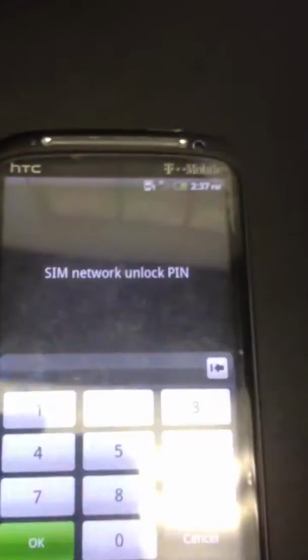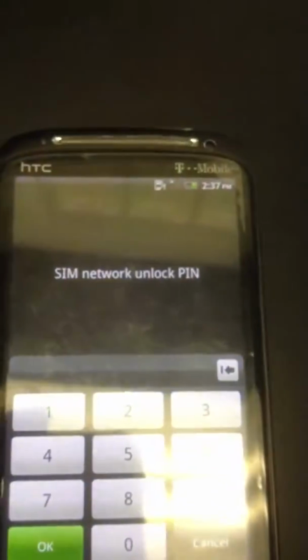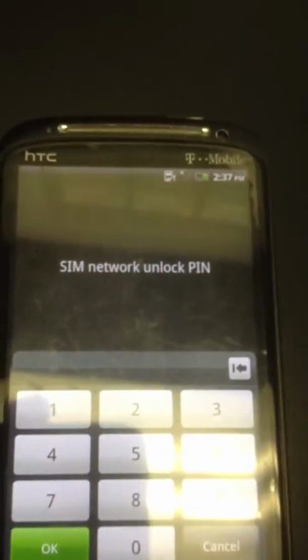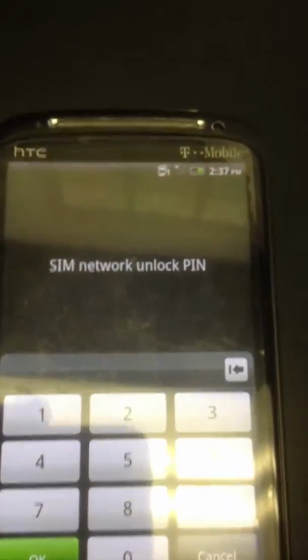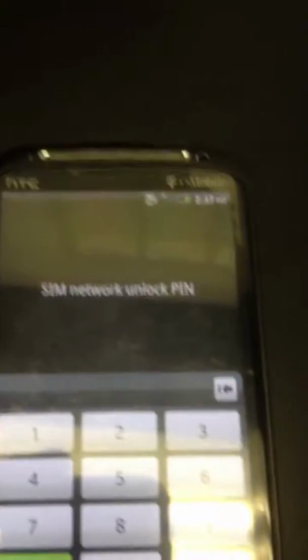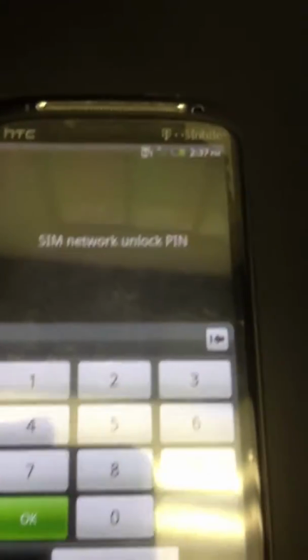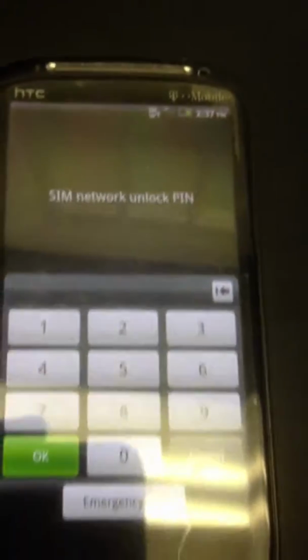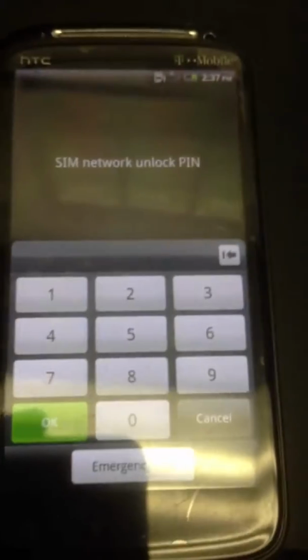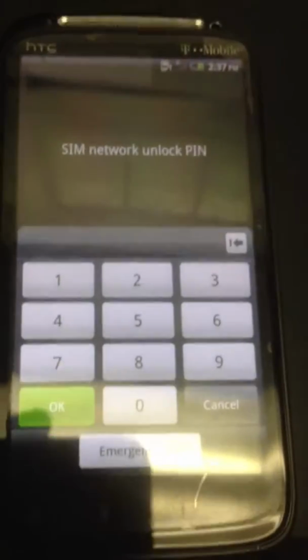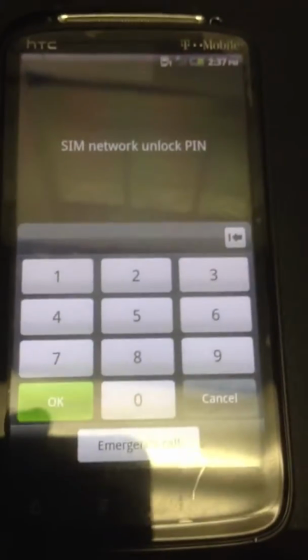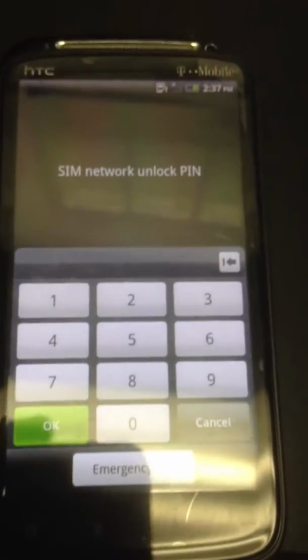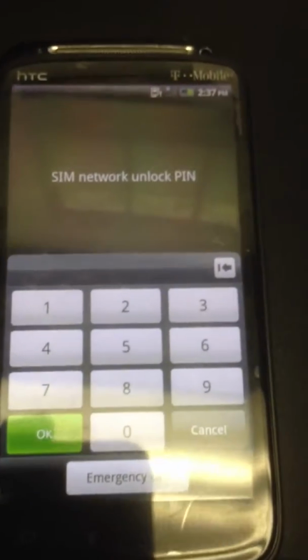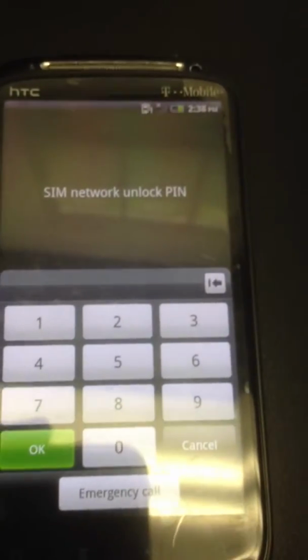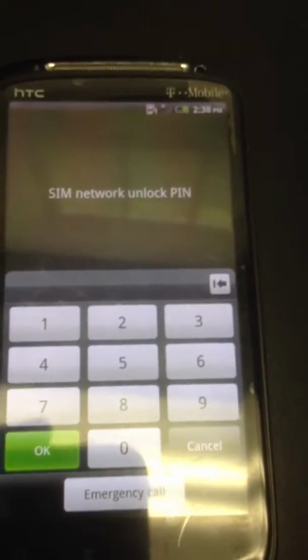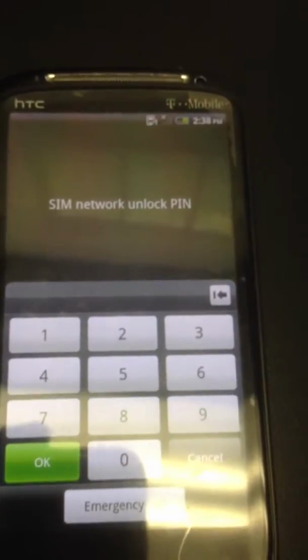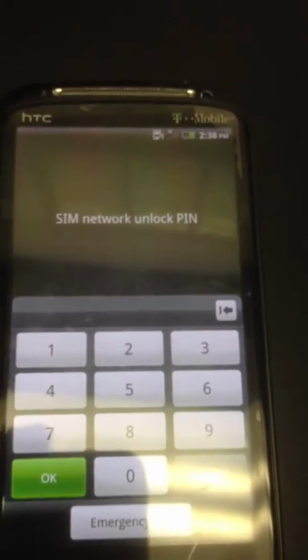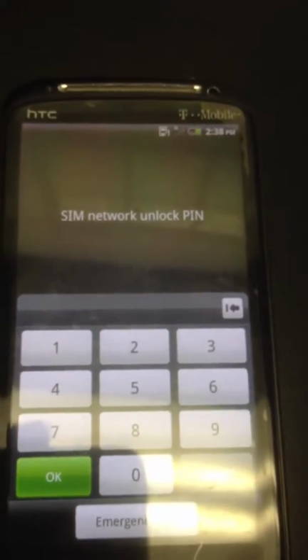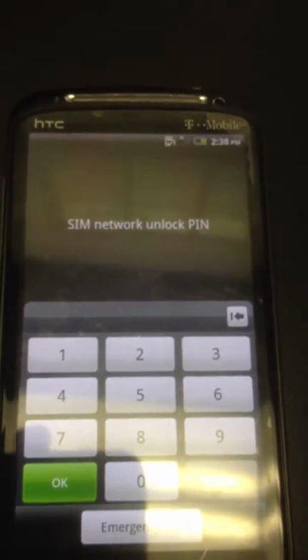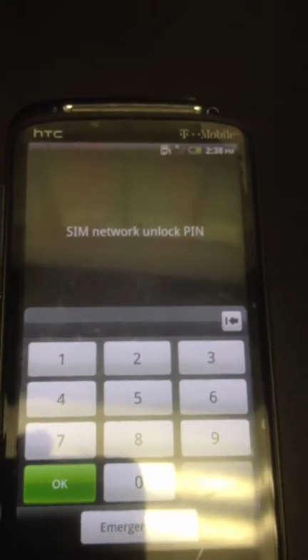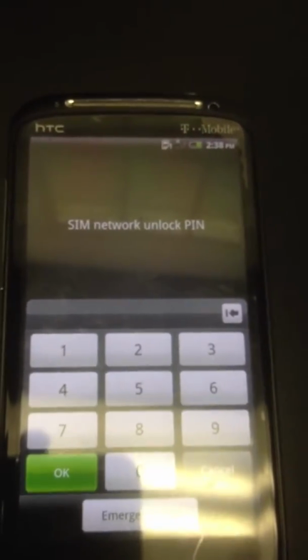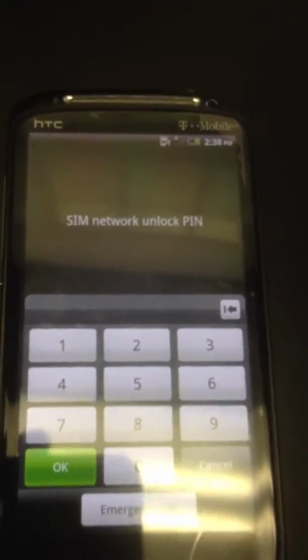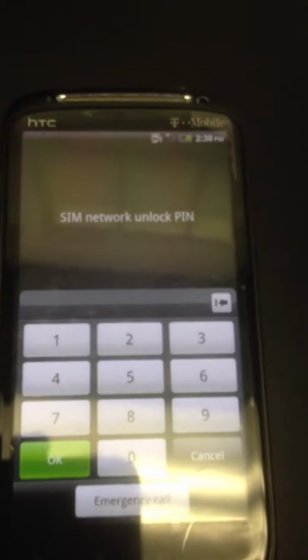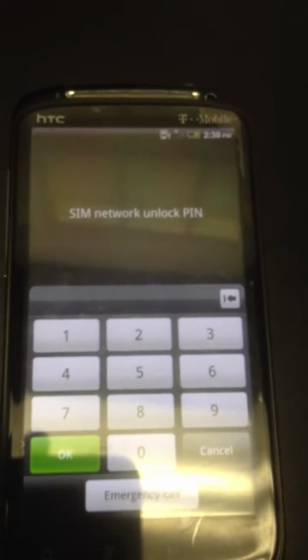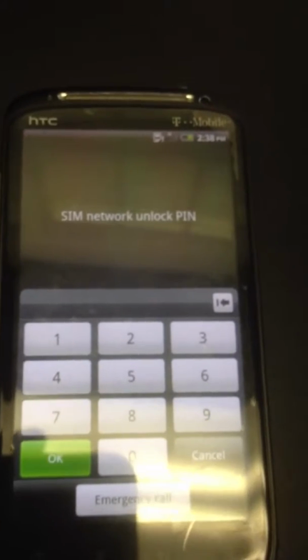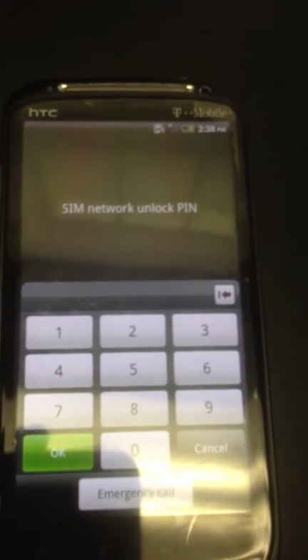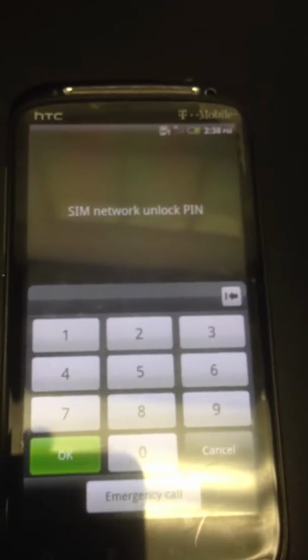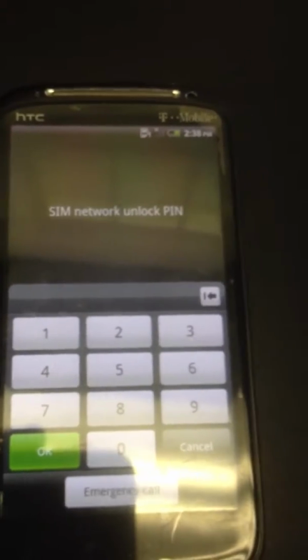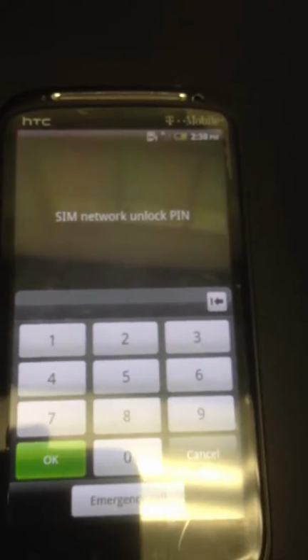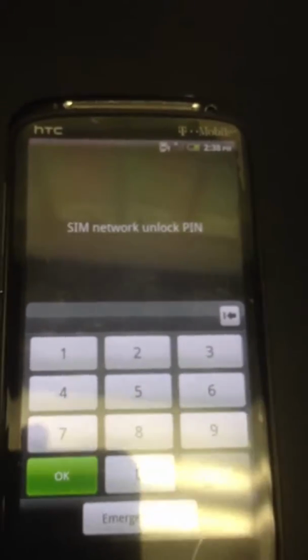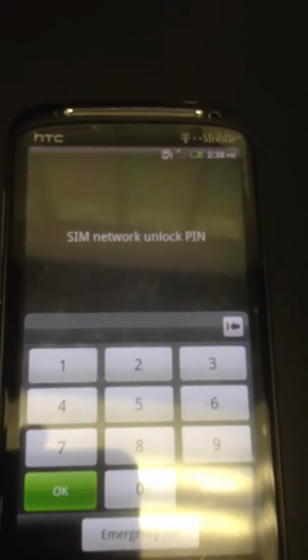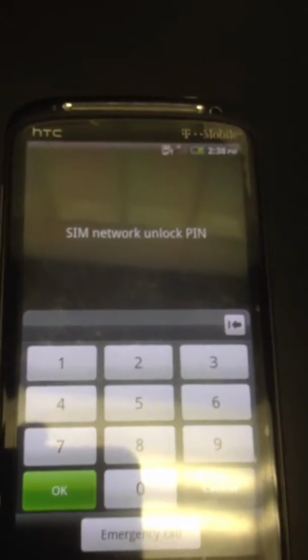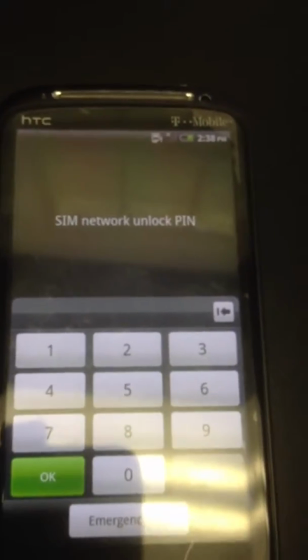Just slide it up, pull up, and it'll have you enter in the SIM network unlock pin. Just make sure you put in a SIM card from AT&T or from another carrier besides T-Mobile.